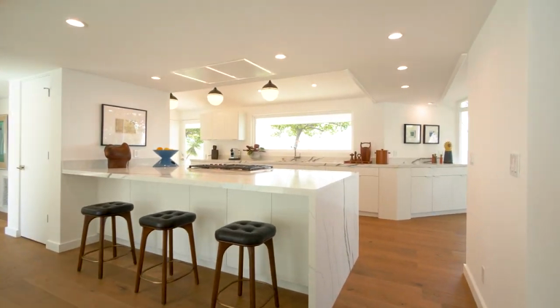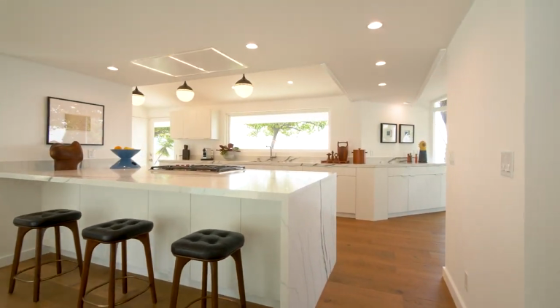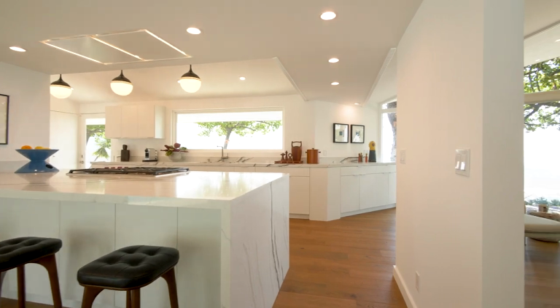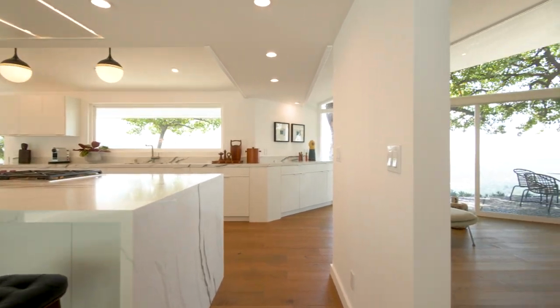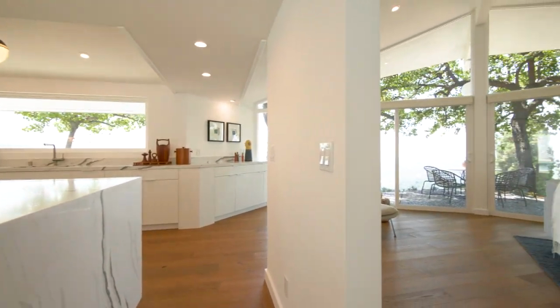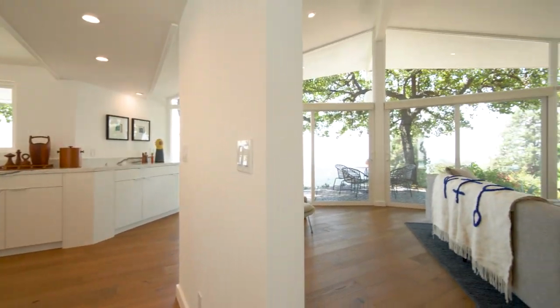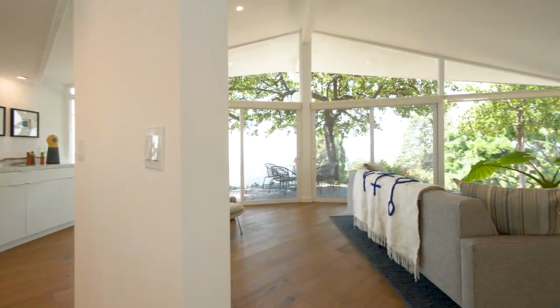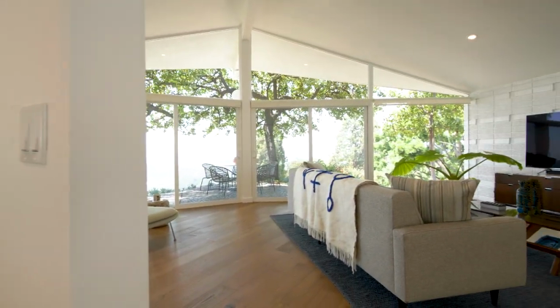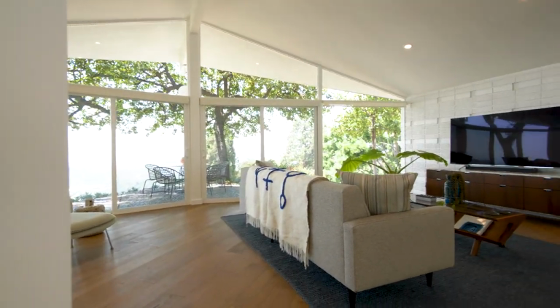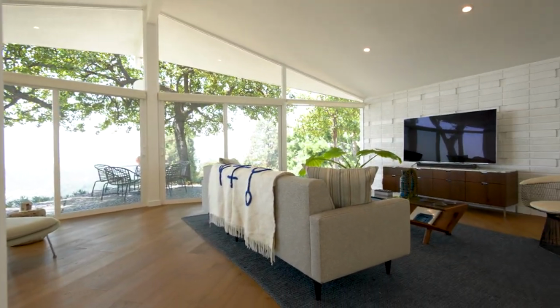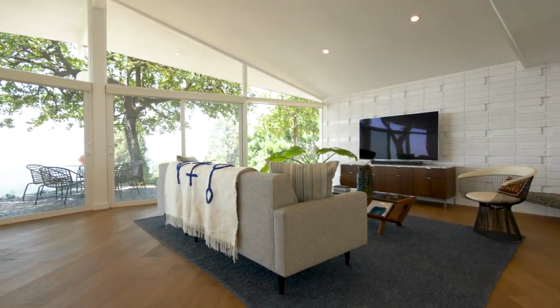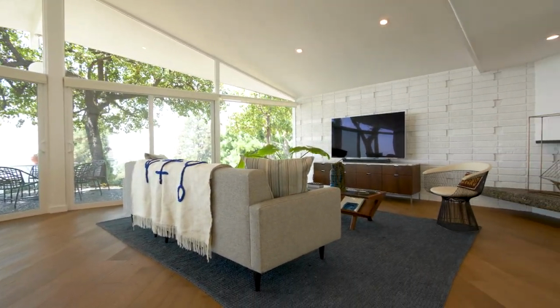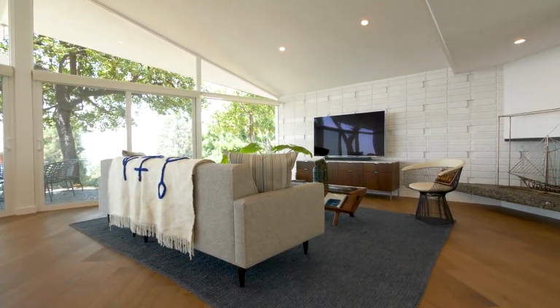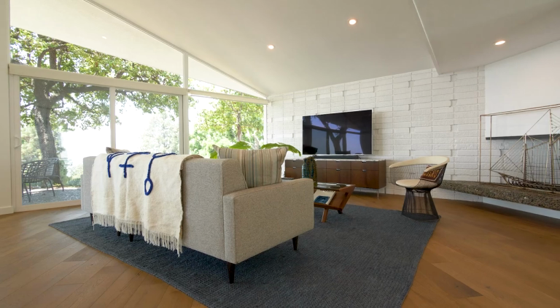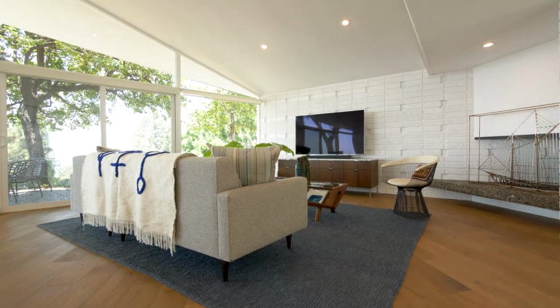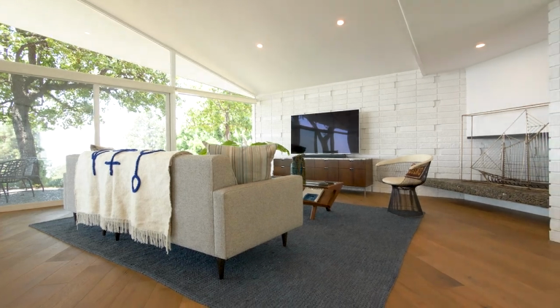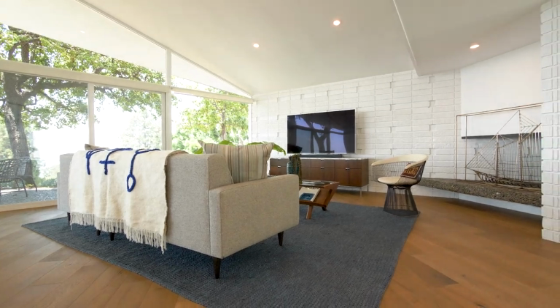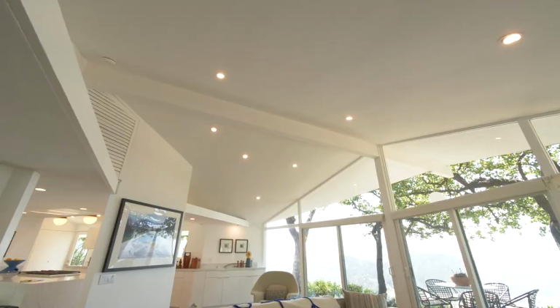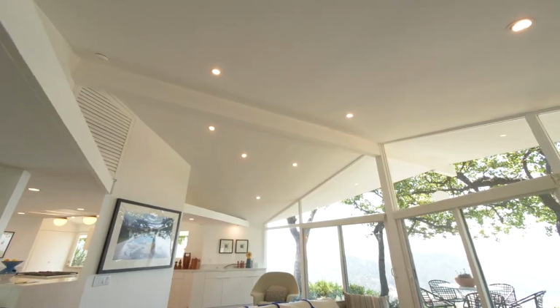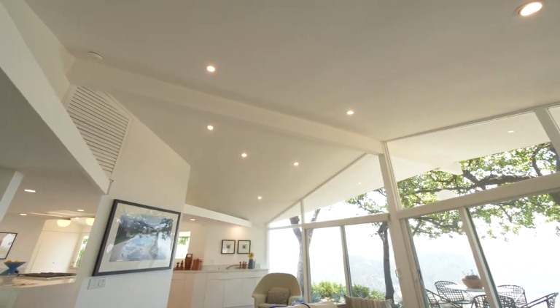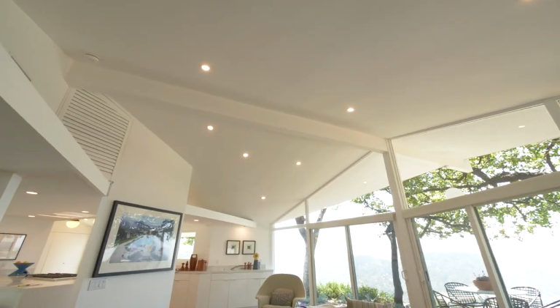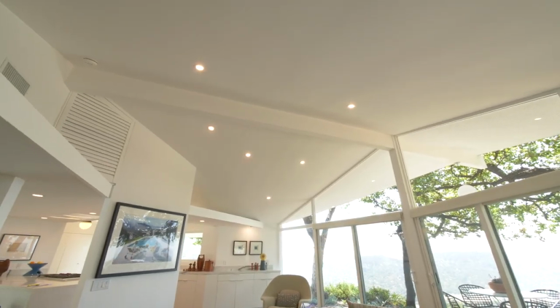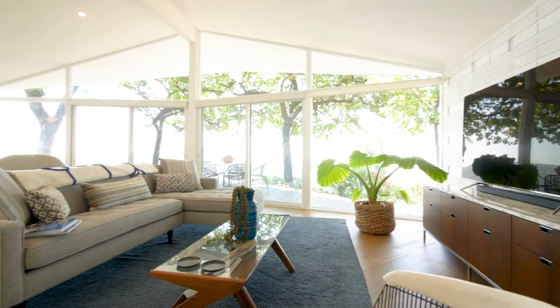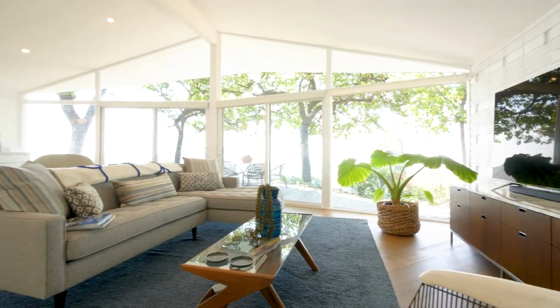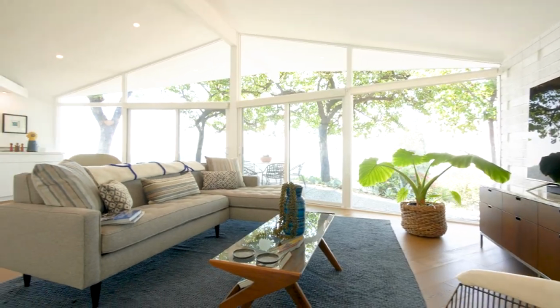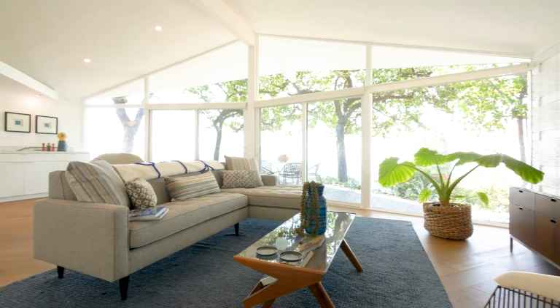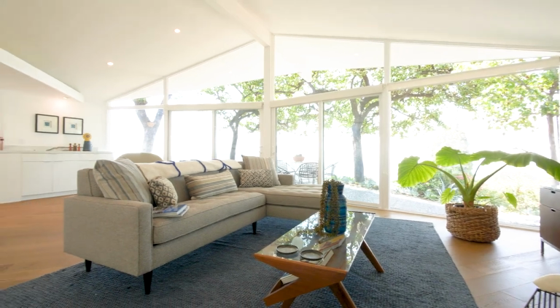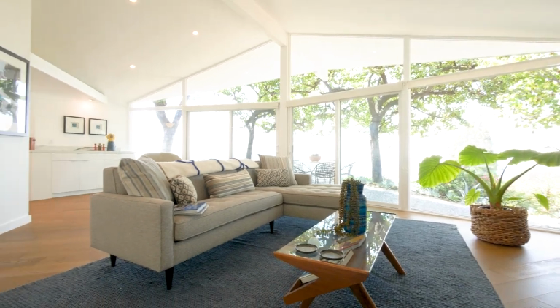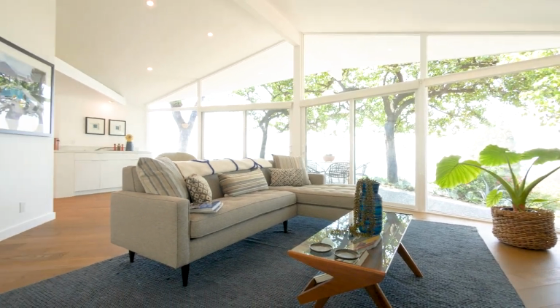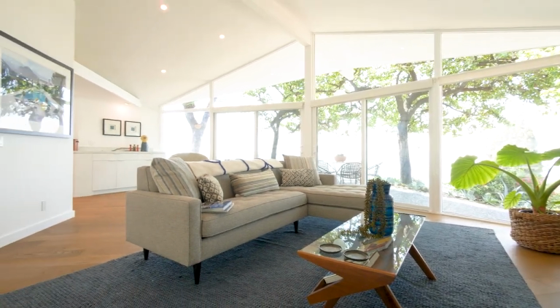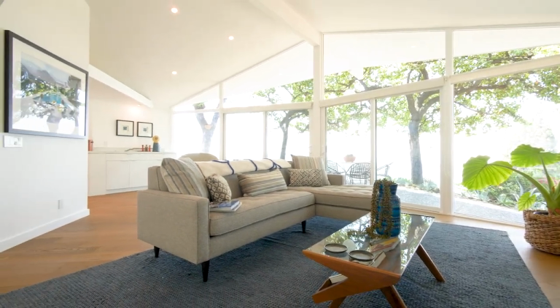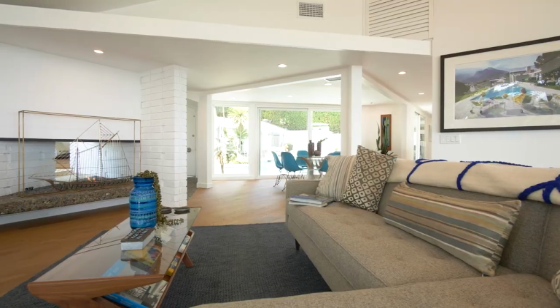Built in 1960 and designed by architectural designer Lynn Modlin, the dramatic angles of the architecture are juxtaposed against an expansive natural setting with sunrise, sunset, and mountain views.